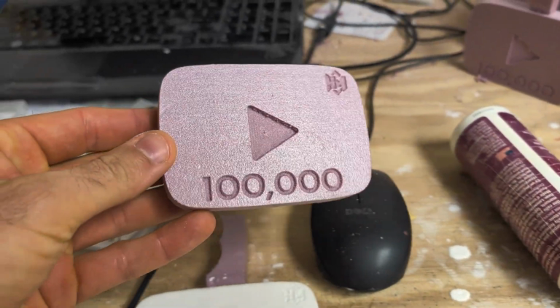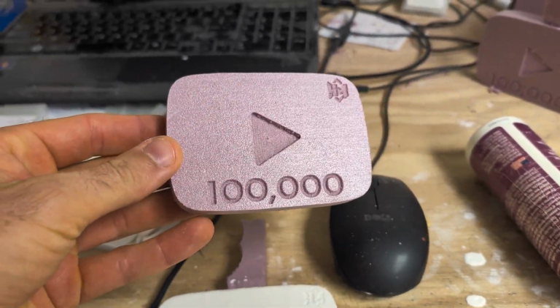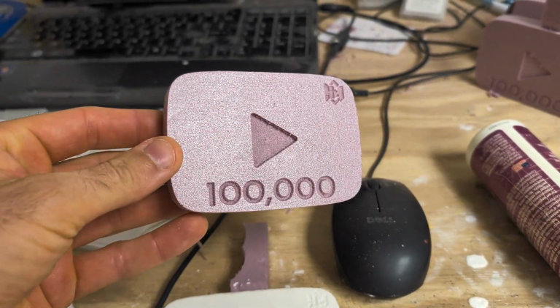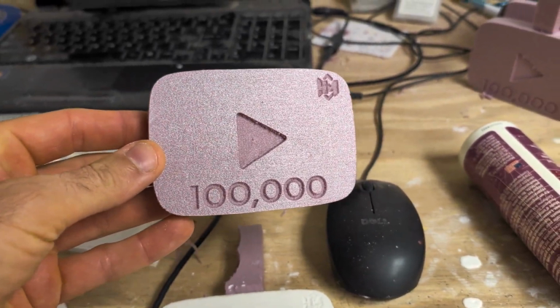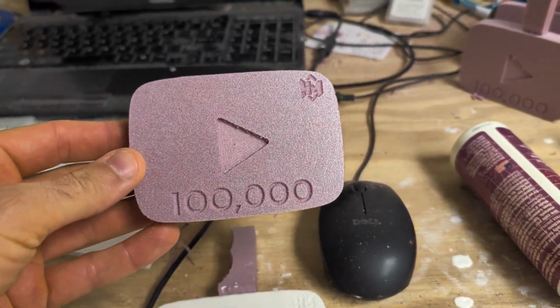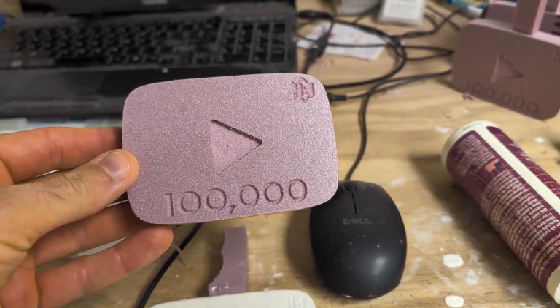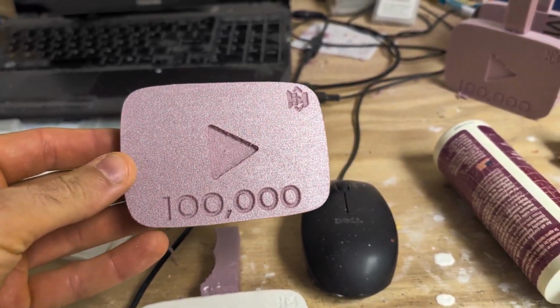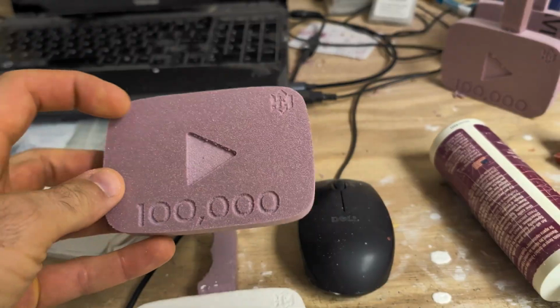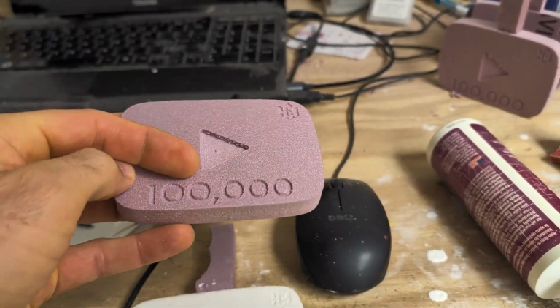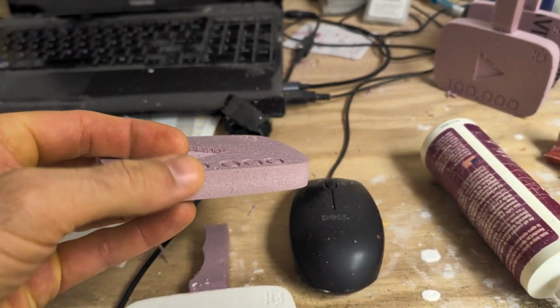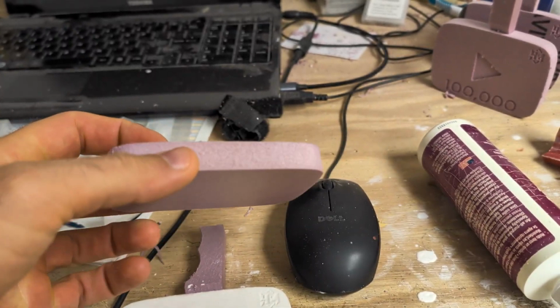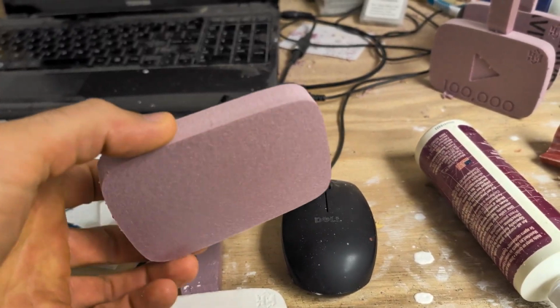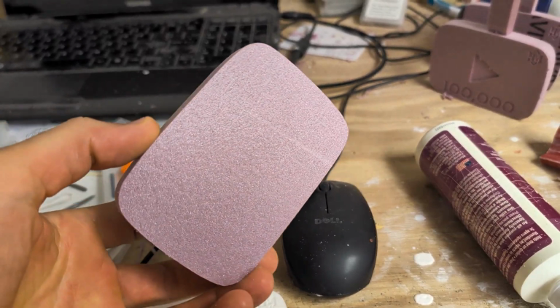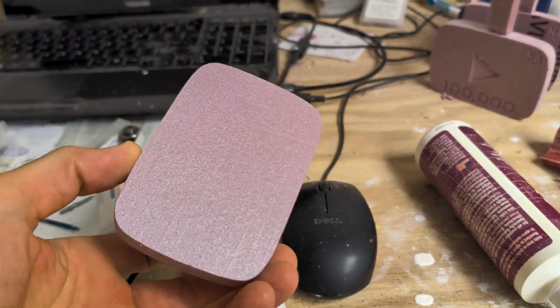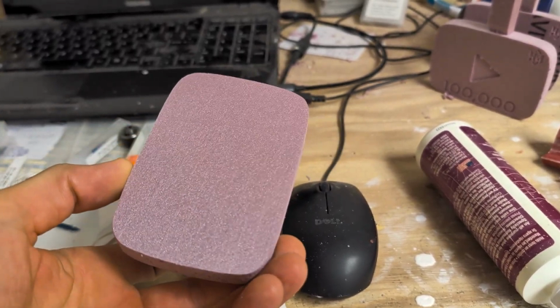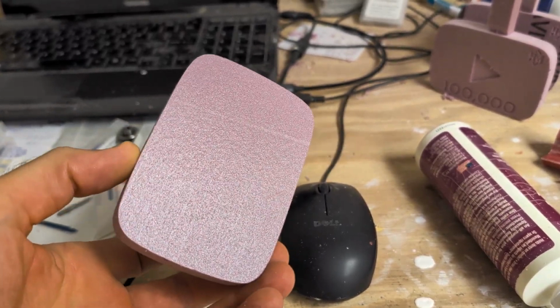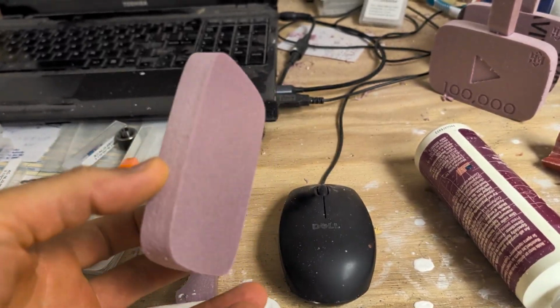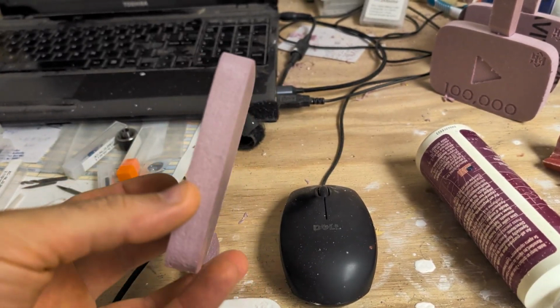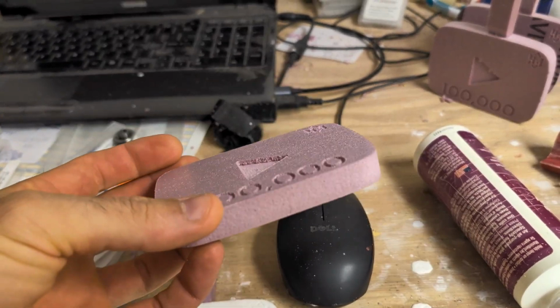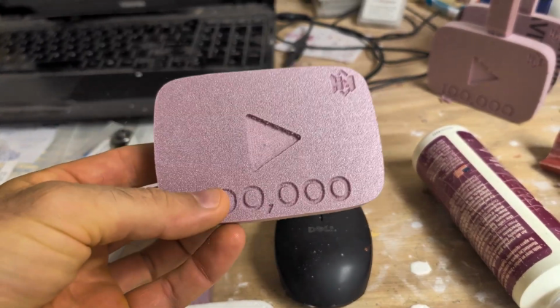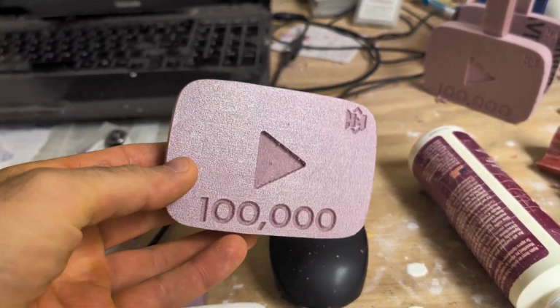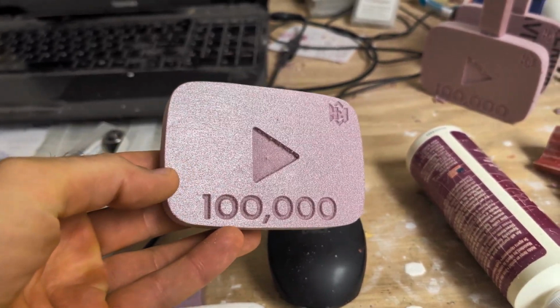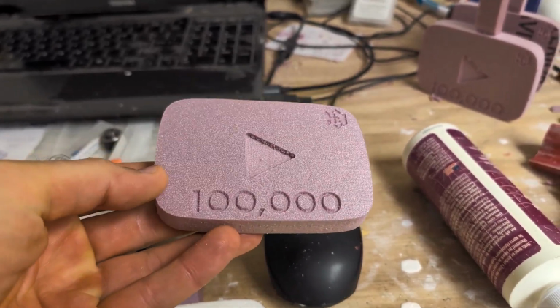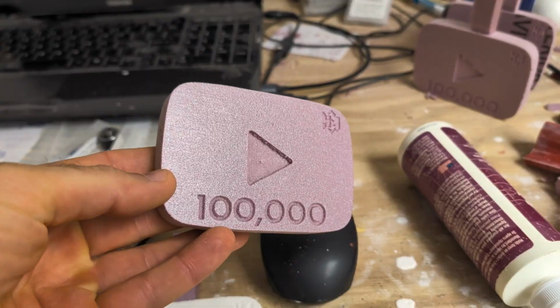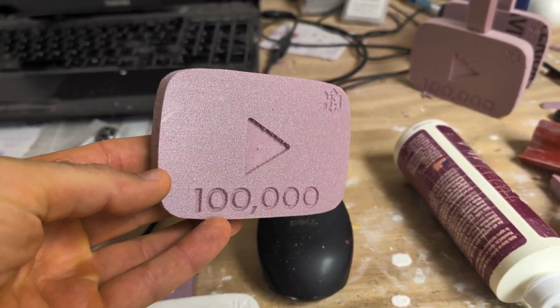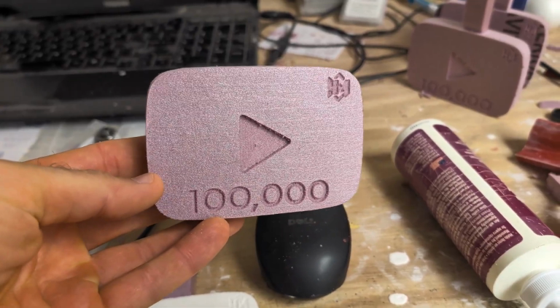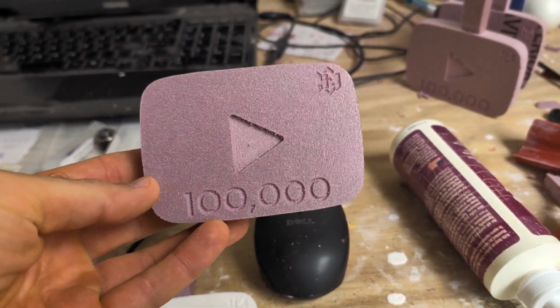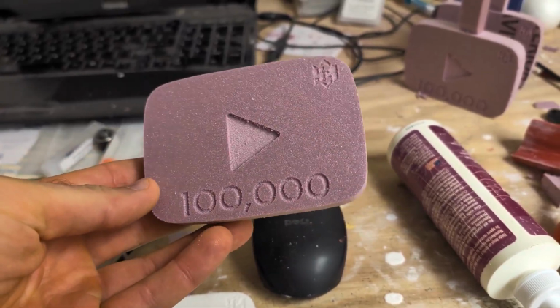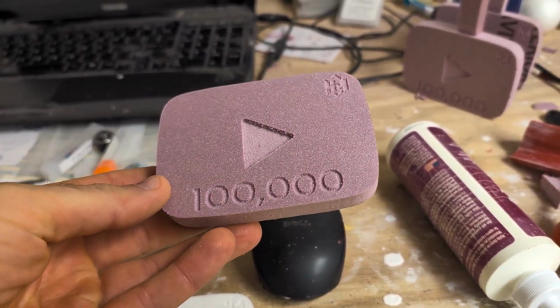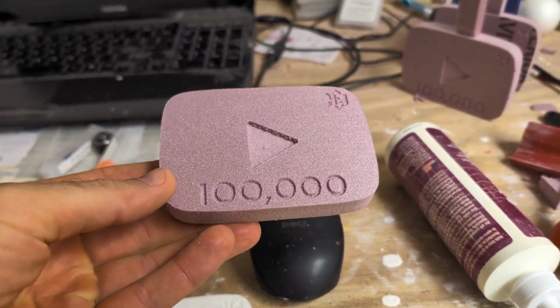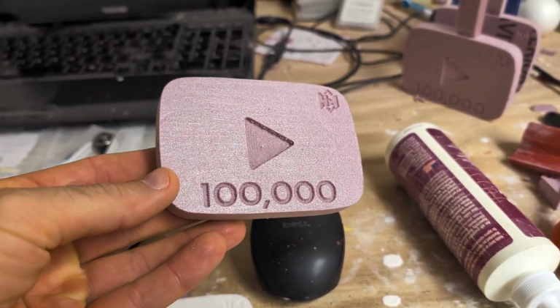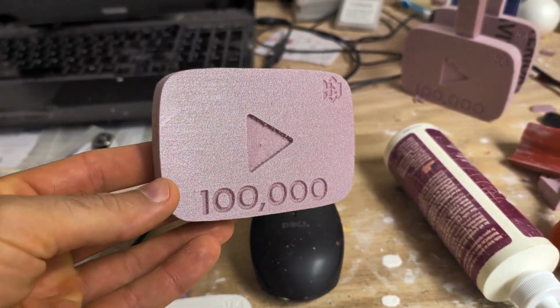But for today's copper cast, I'm going to be using this one. This is going to be cast in green sand. It's not going to require any plaster coating because the smoothness should come from the green sand itself. So let's head out to the garage and I'll show you guys how to cast this in green sand.